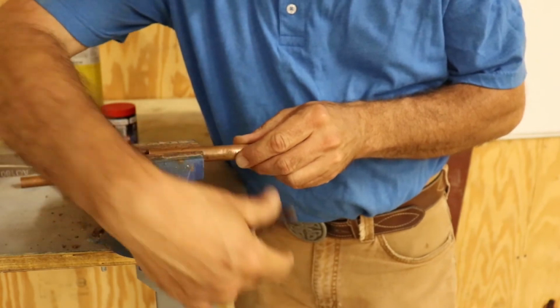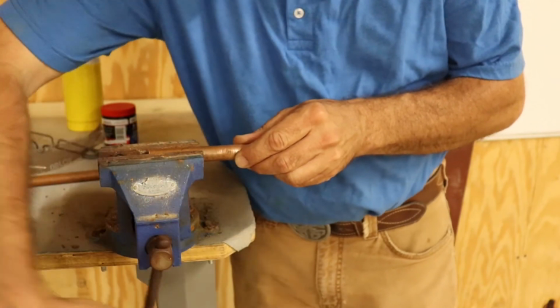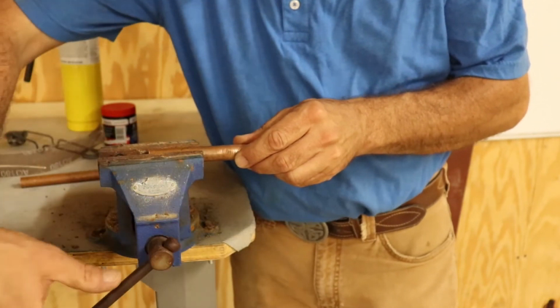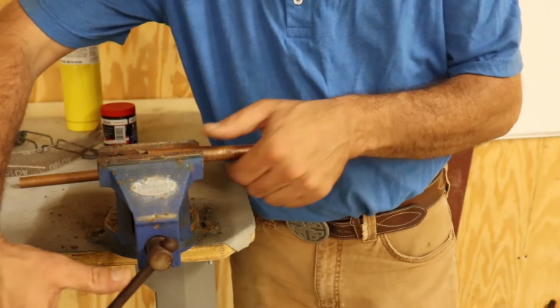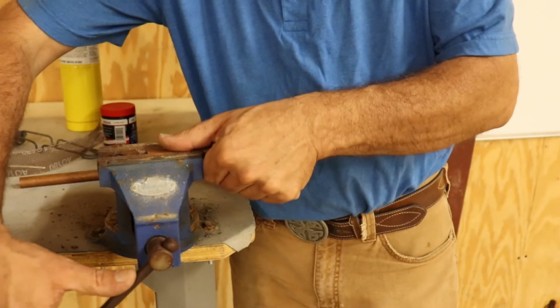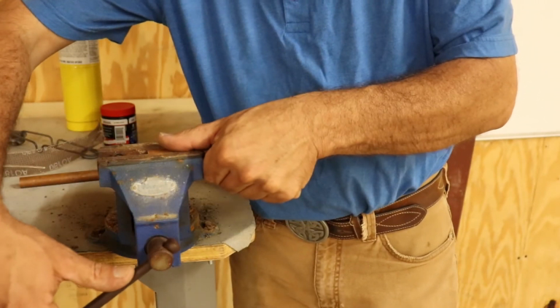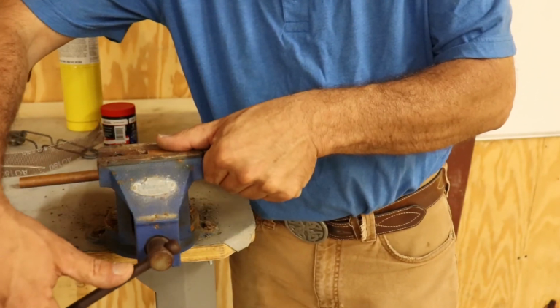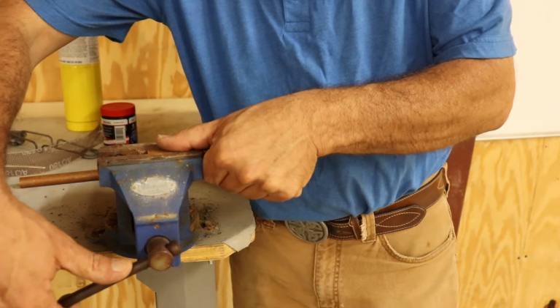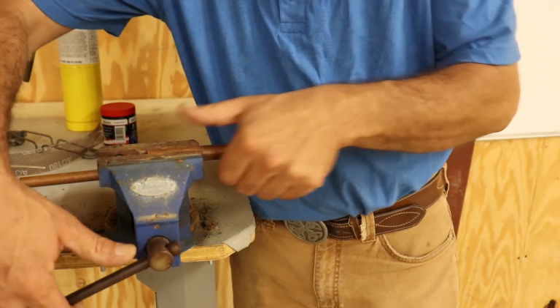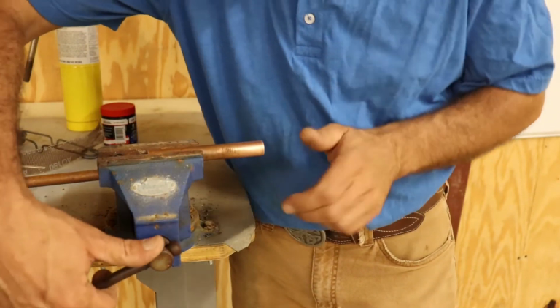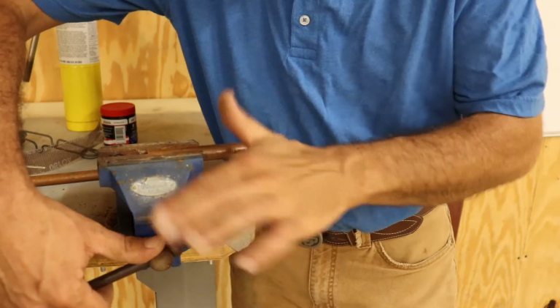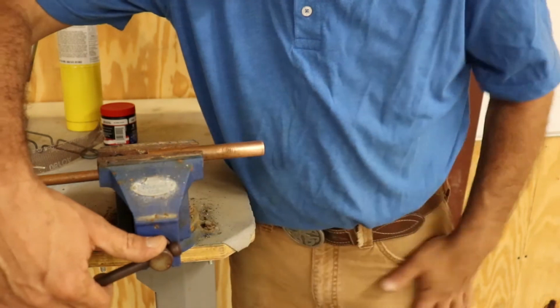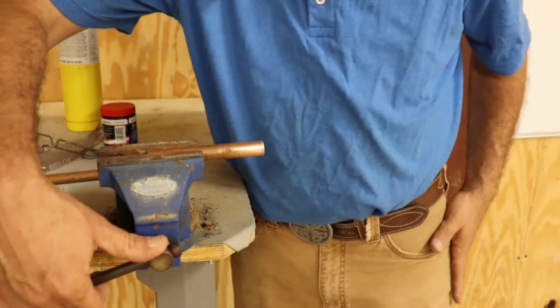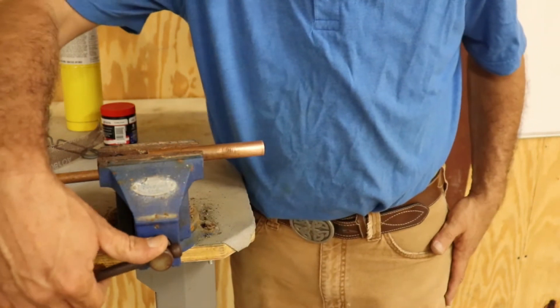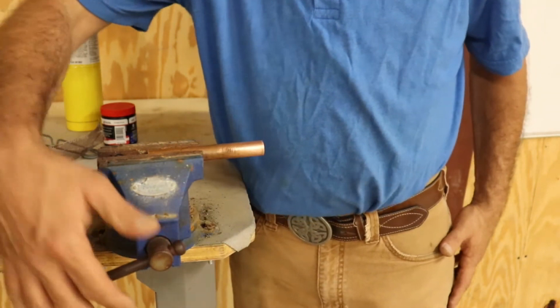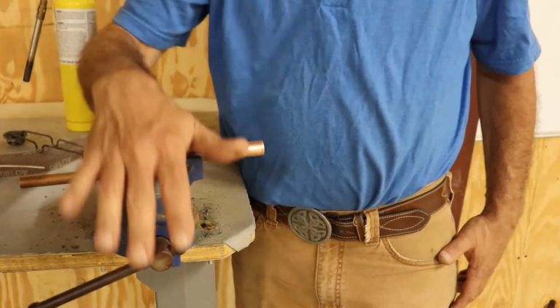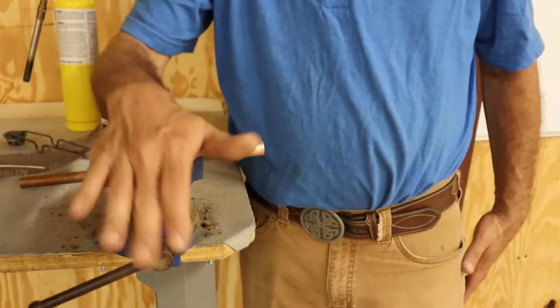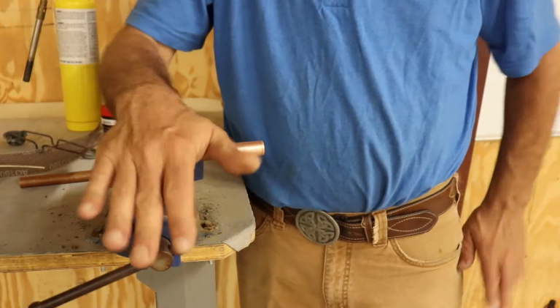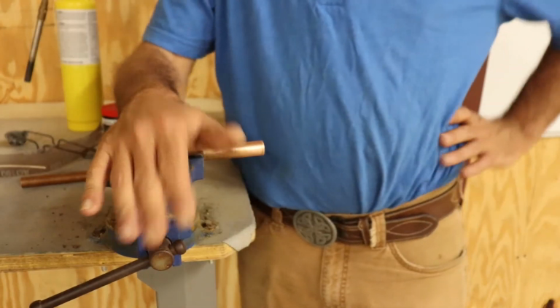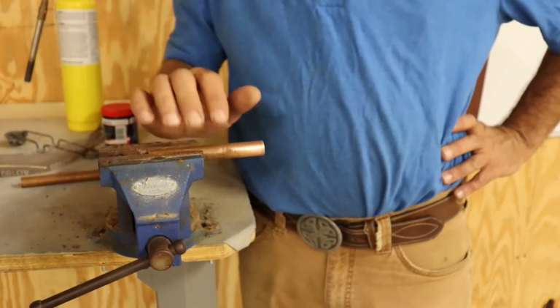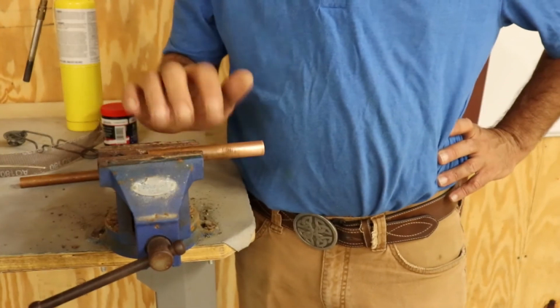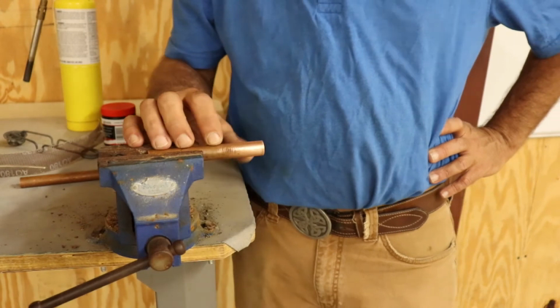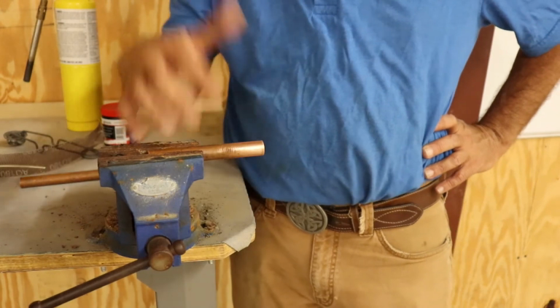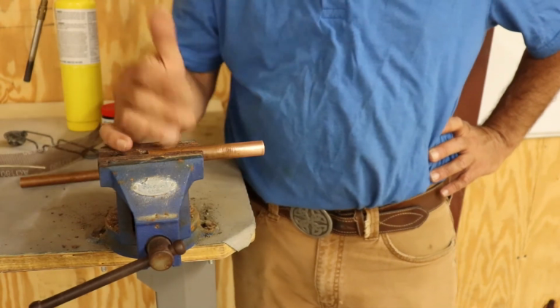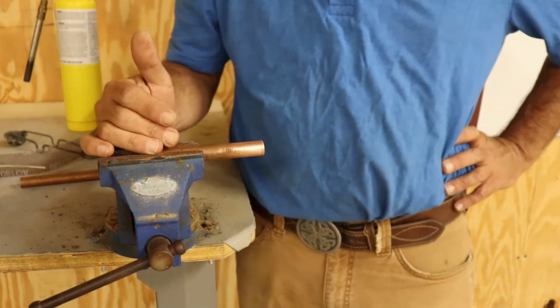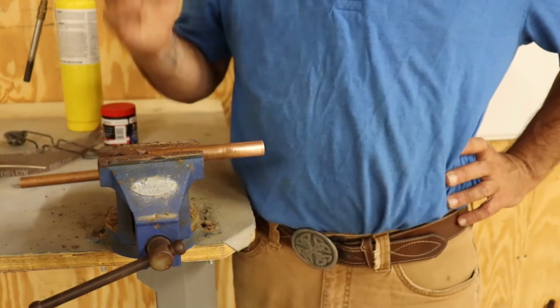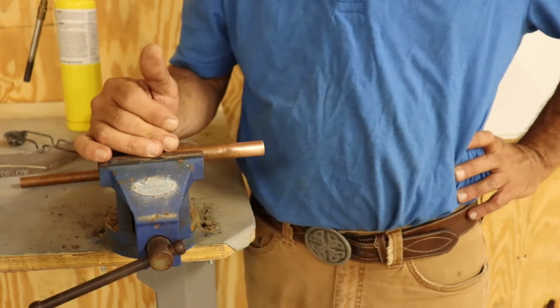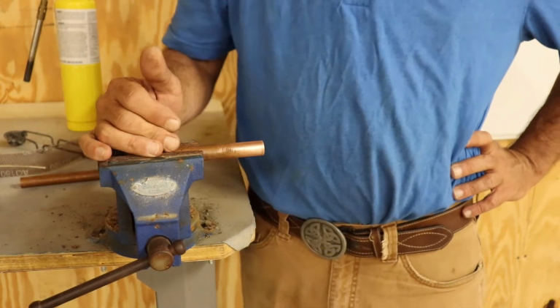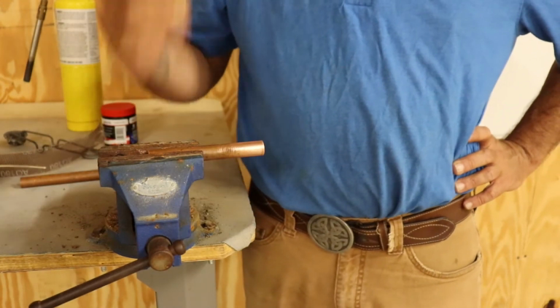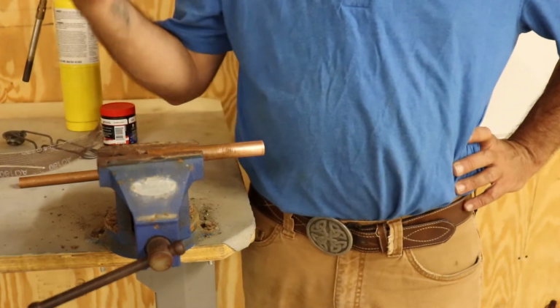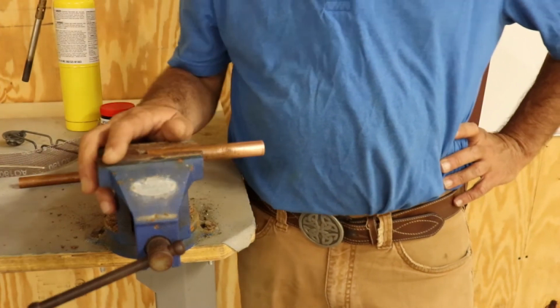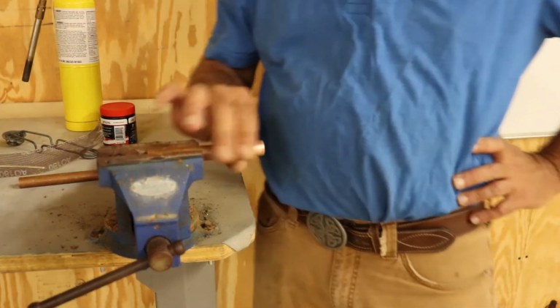We're gonna put it in our vise now. This is just for training so I'm not being too careful here. But when you're putting copper in a vise, remember it is soft copper and you can squish it. If you squish it, throw it away and go get another piece.